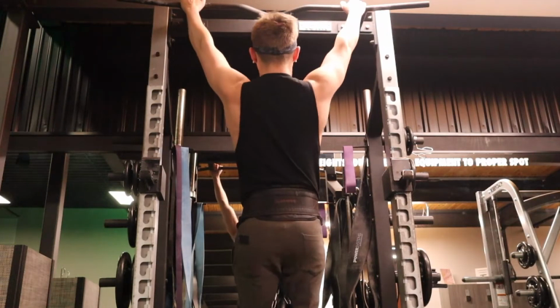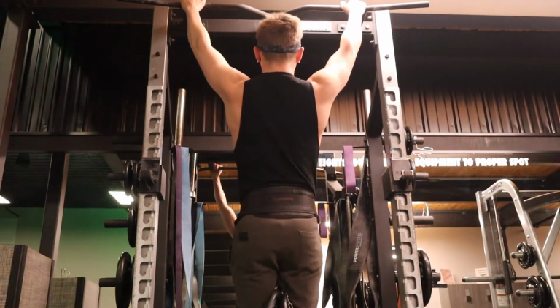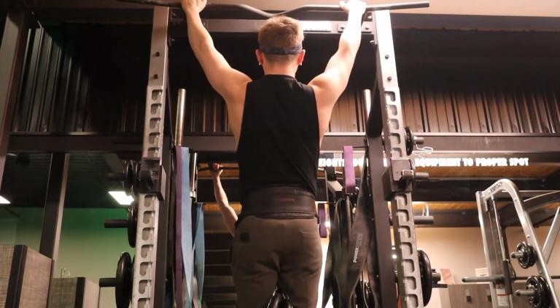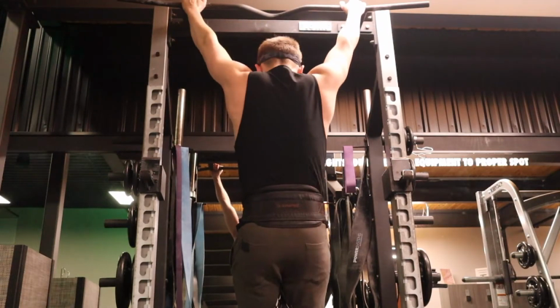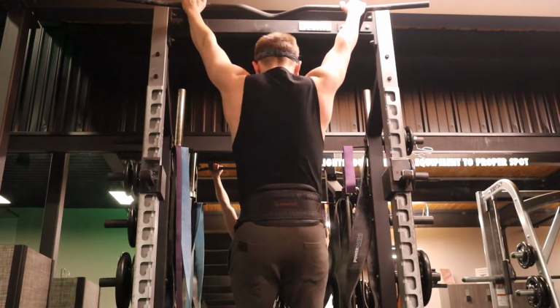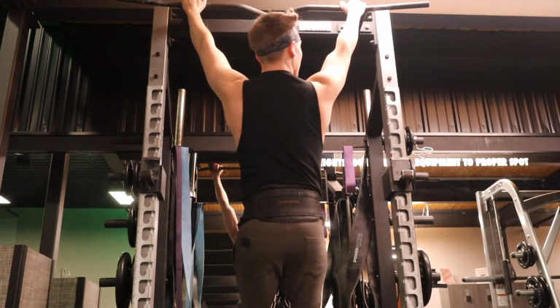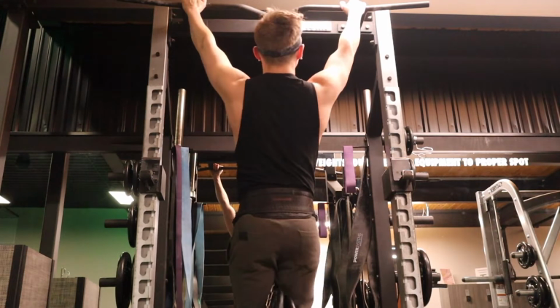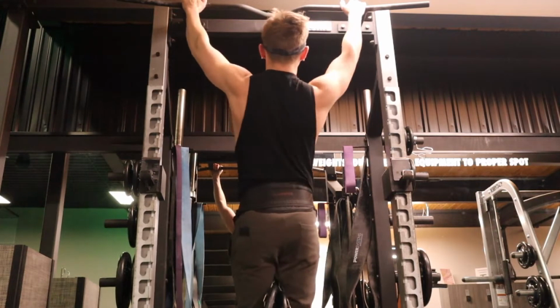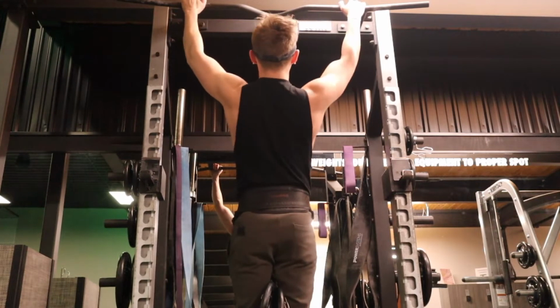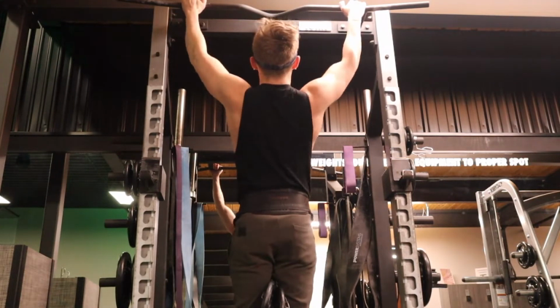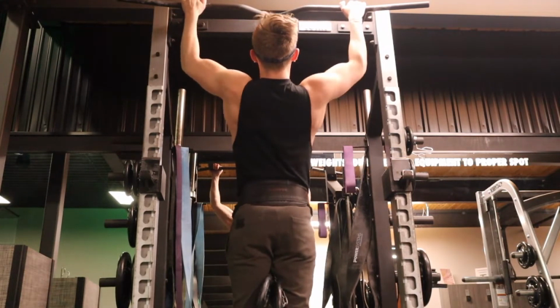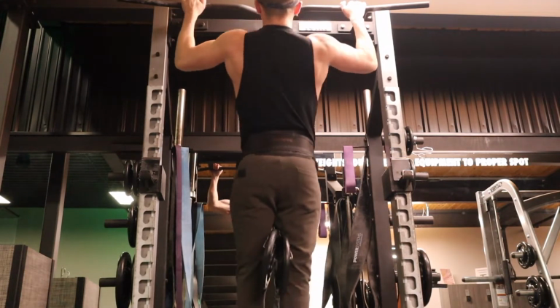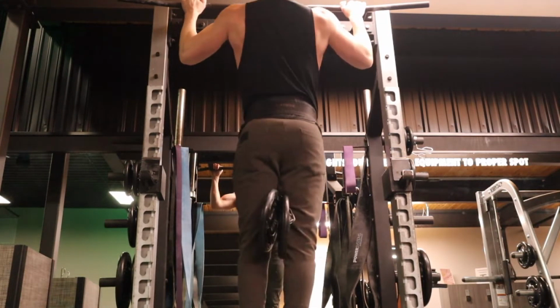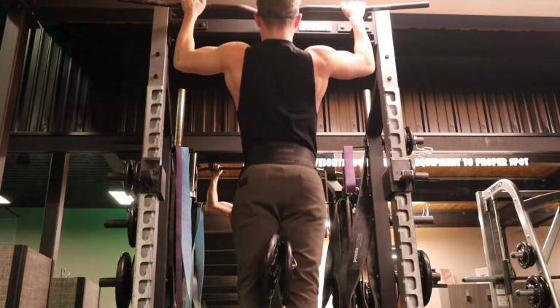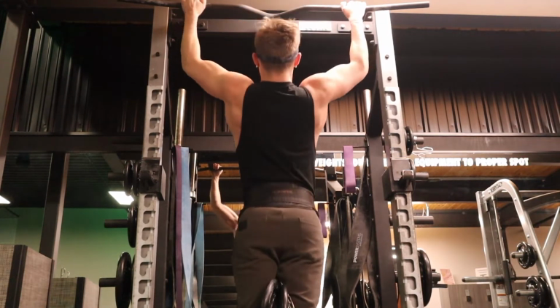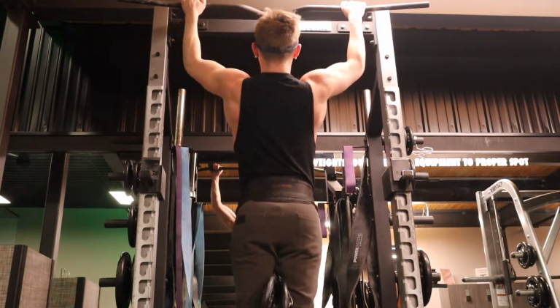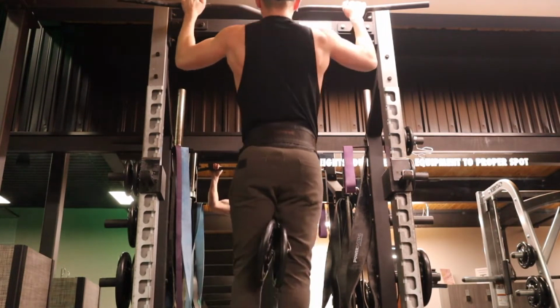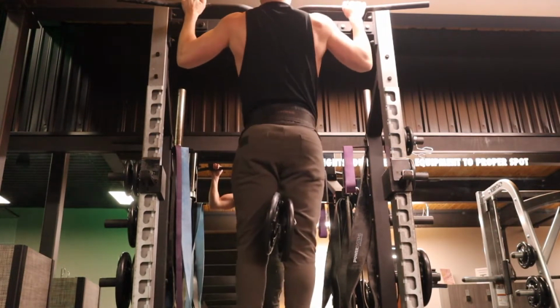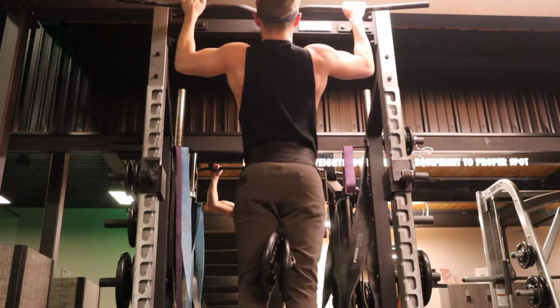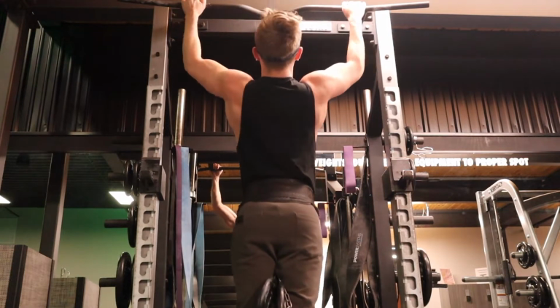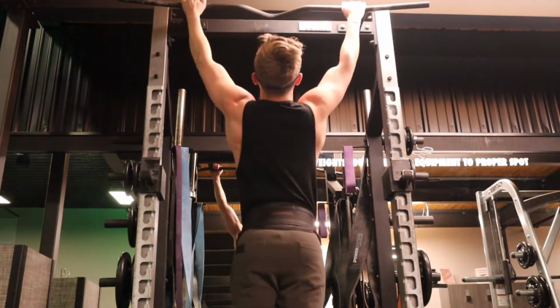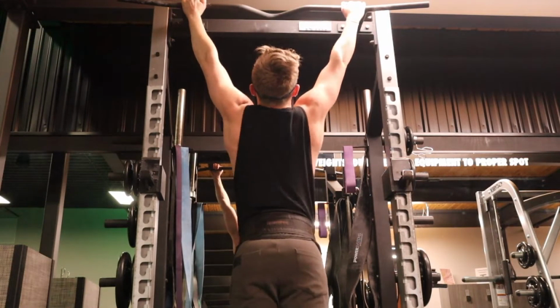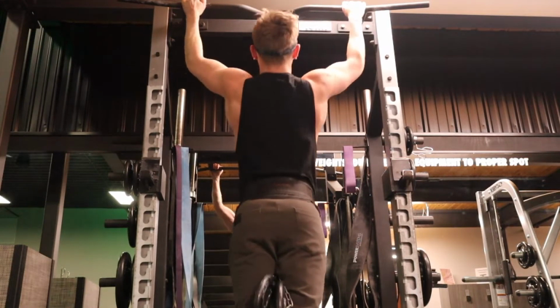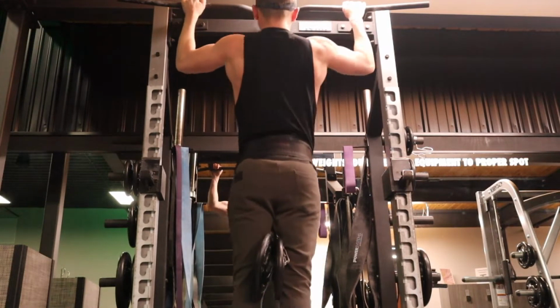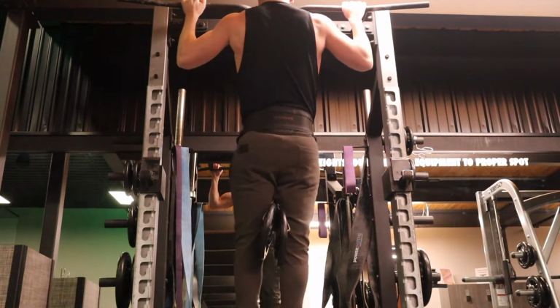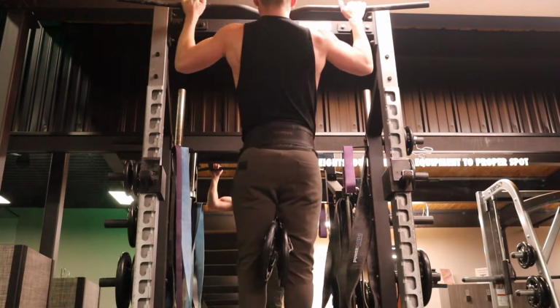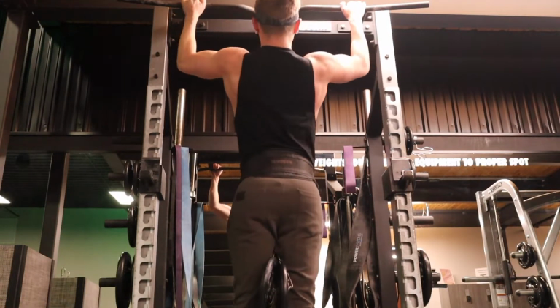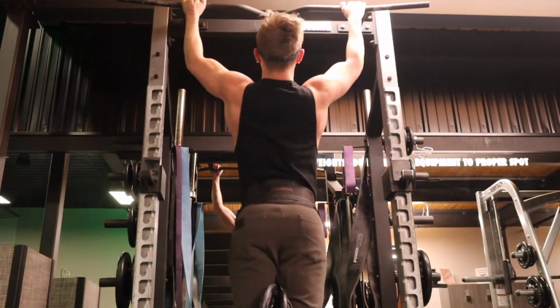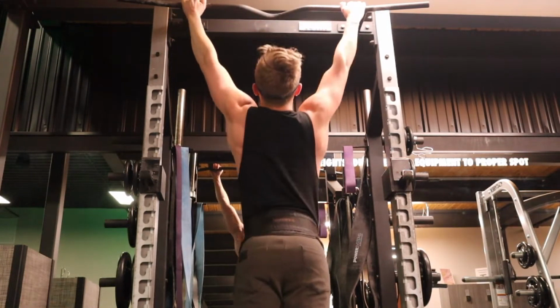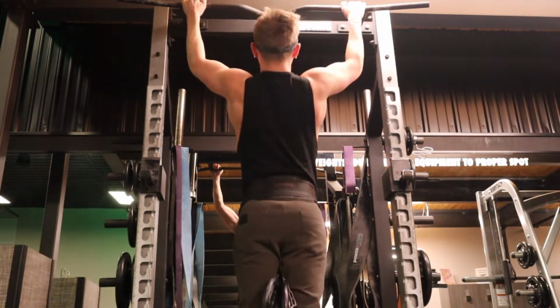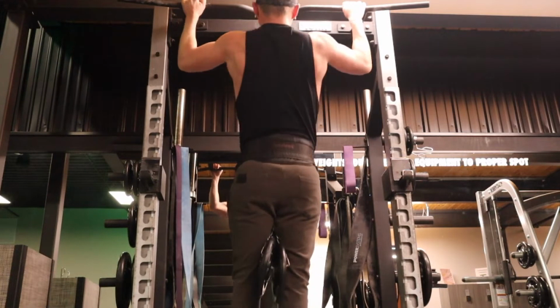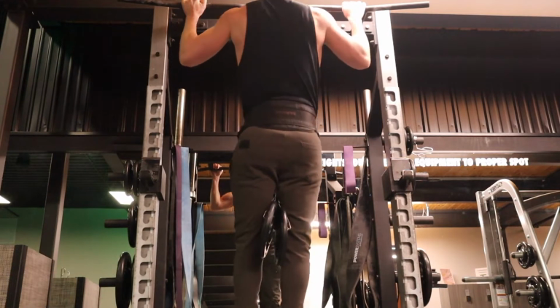I started off this workout with some unilateral single-arm lat pulldown just to get both lats firing evenly and make sure there are no imbalances. Then I moved on to my heavier compound movement, weighted pull-ups, doing three sets of eight.